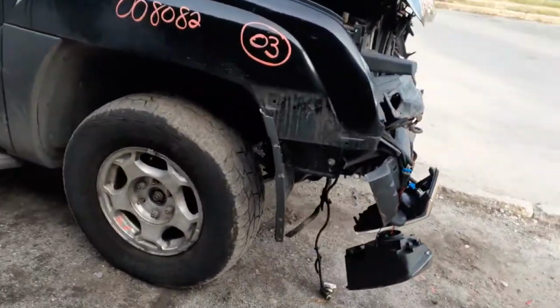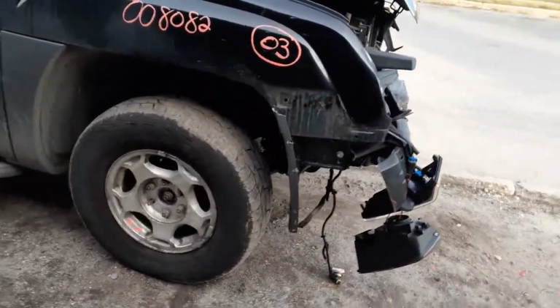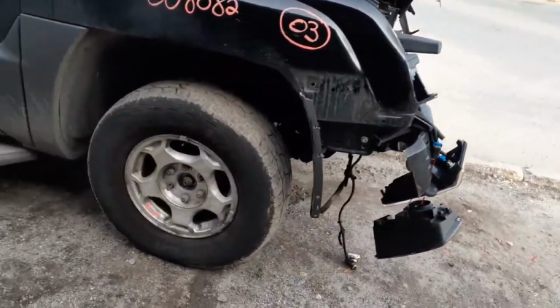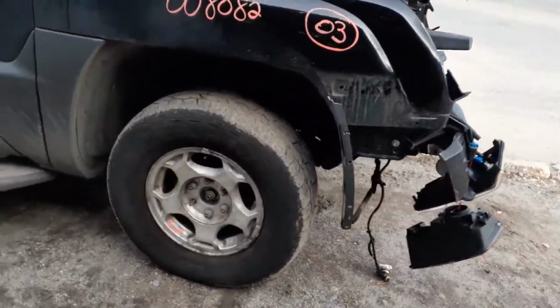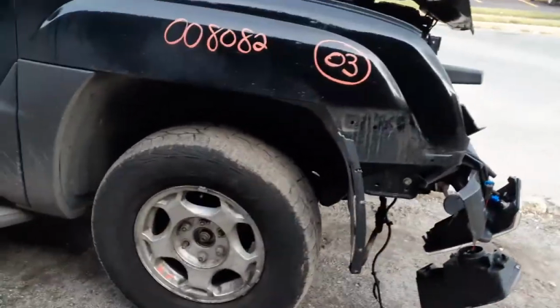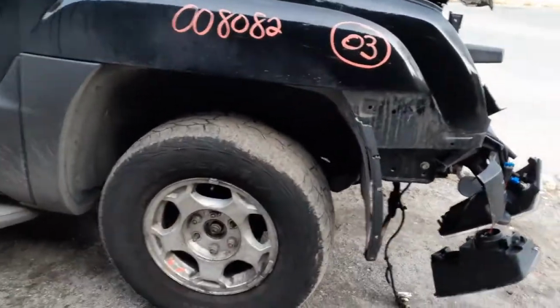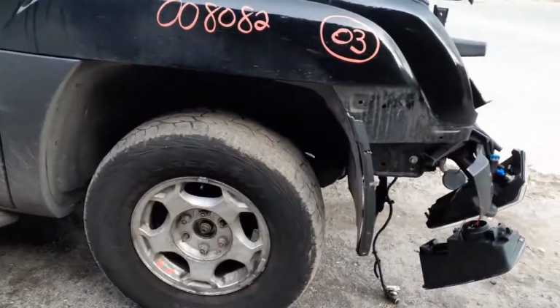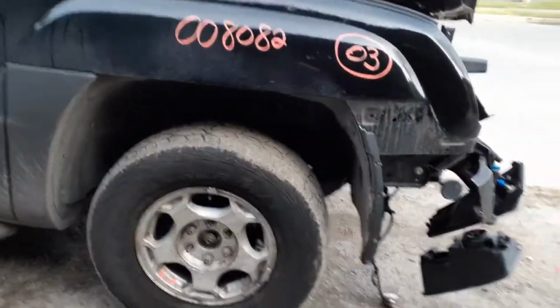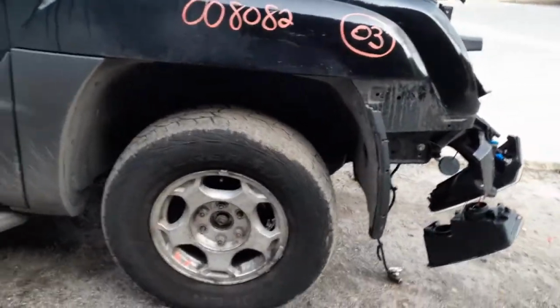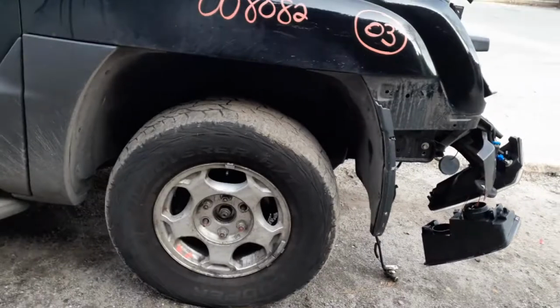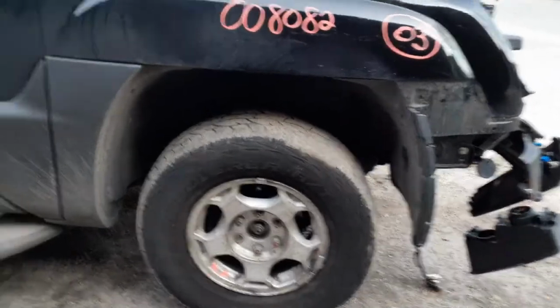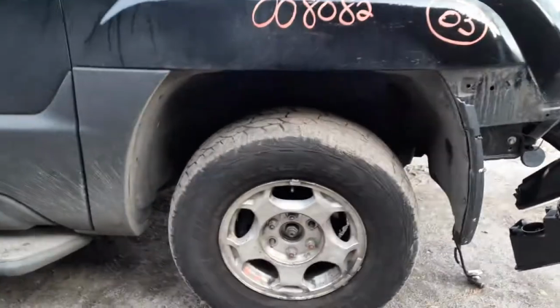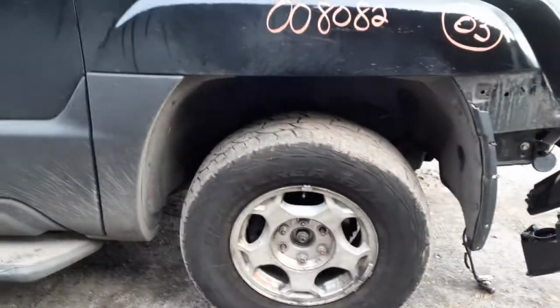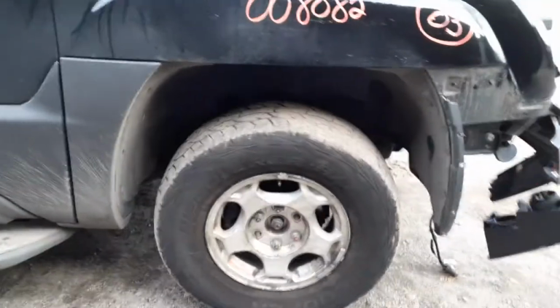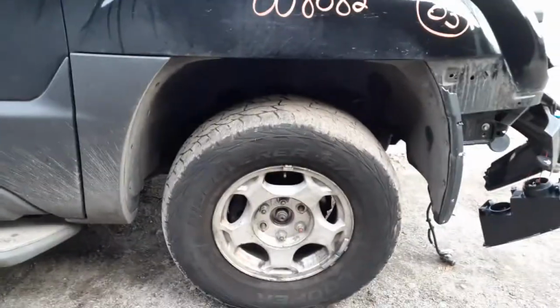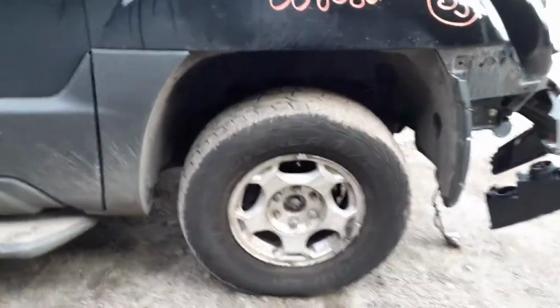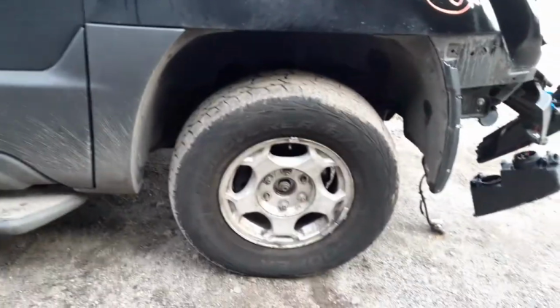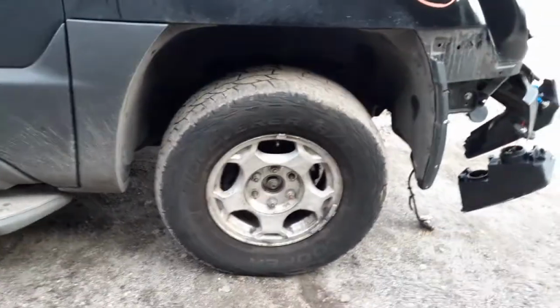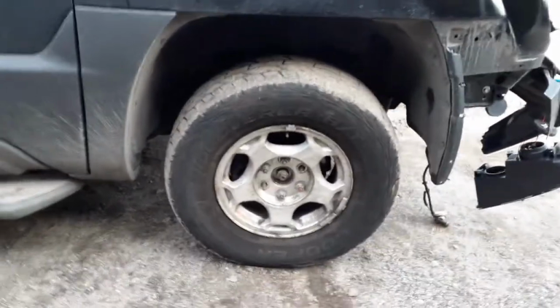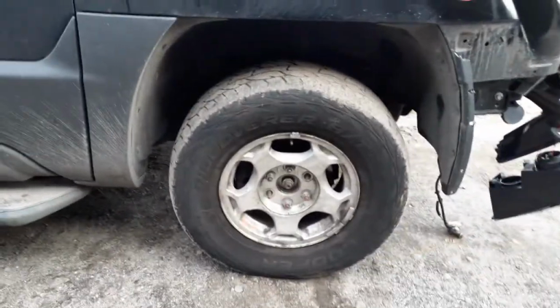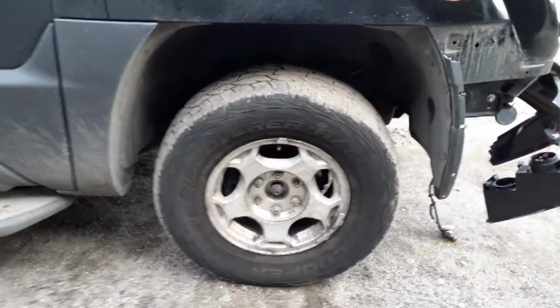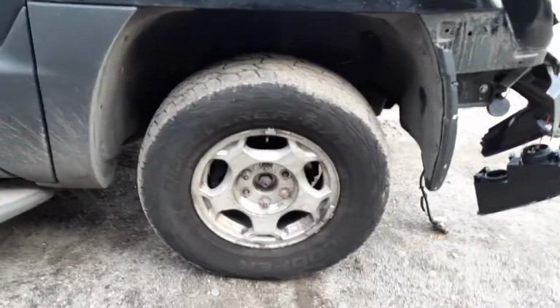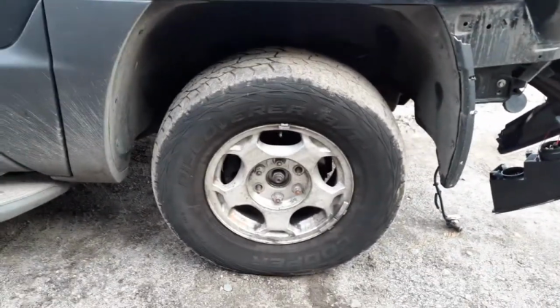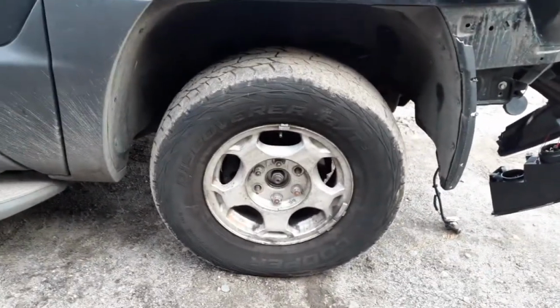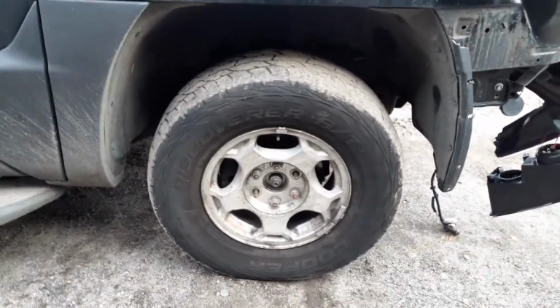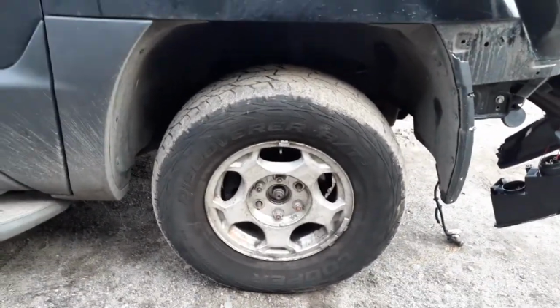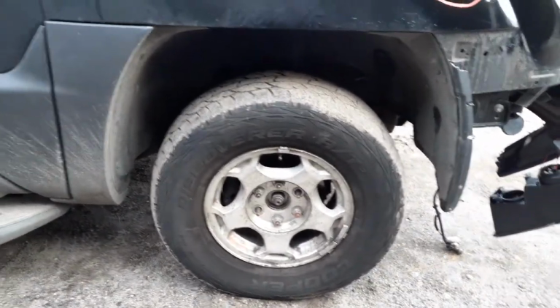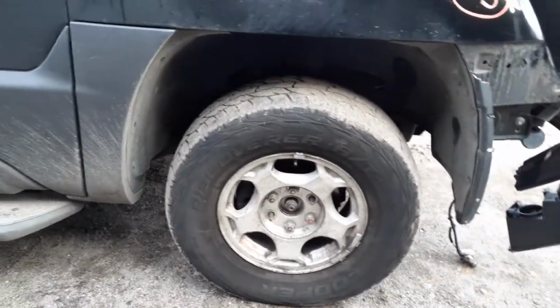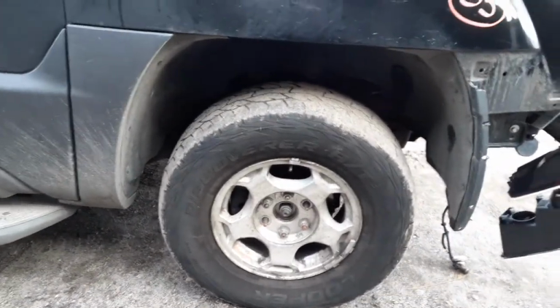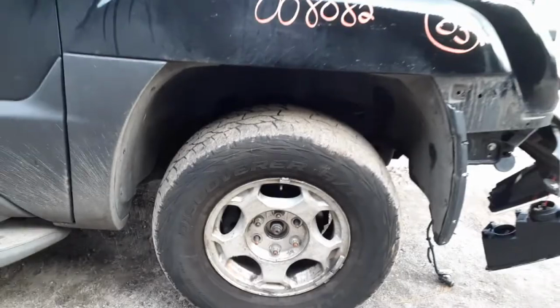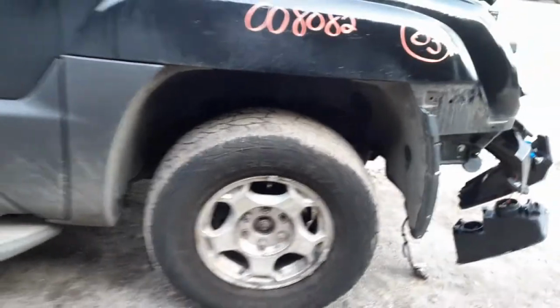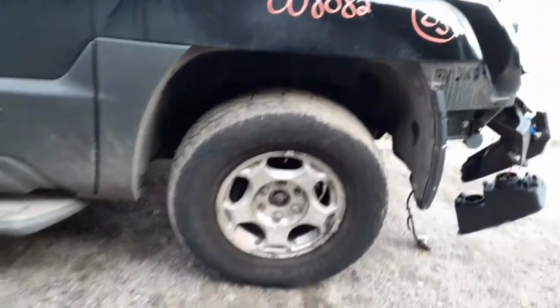You got the 16-inch alloys — a set of four, you got three caps. Wheels are a little dirty and need to be cleaned up, but they're definitely usable.